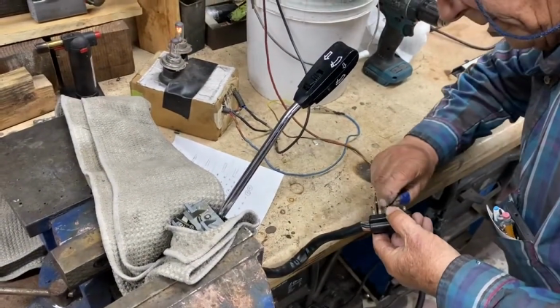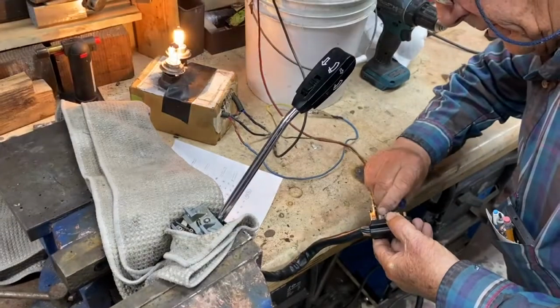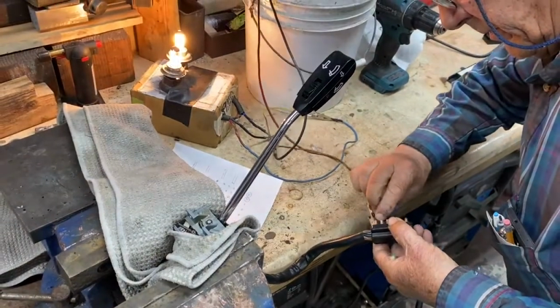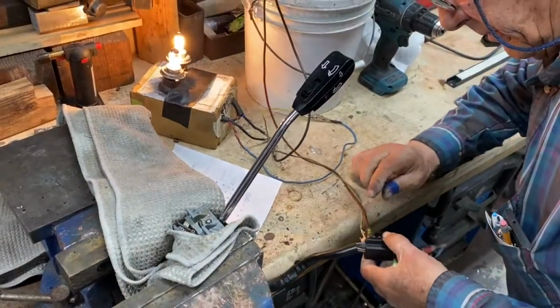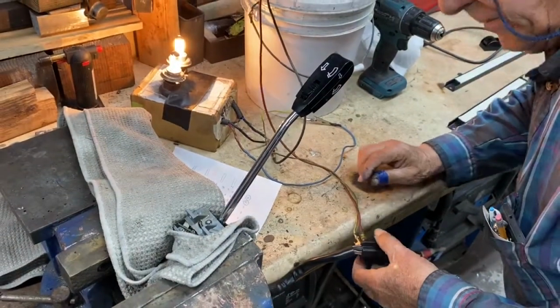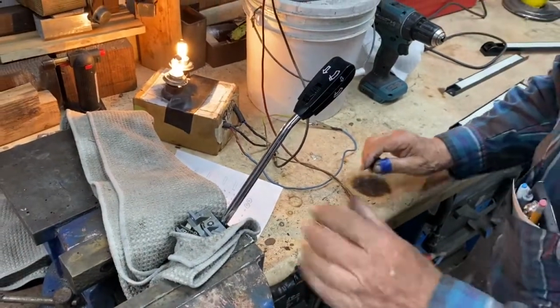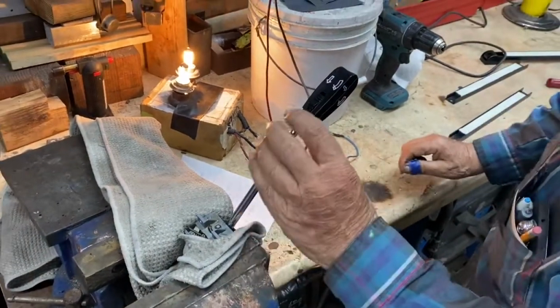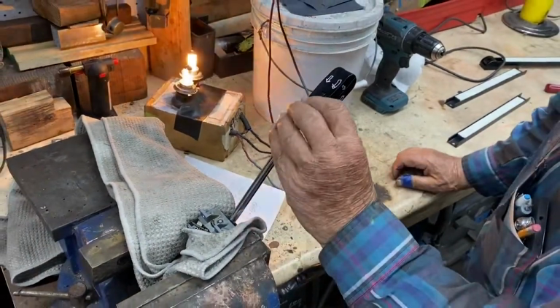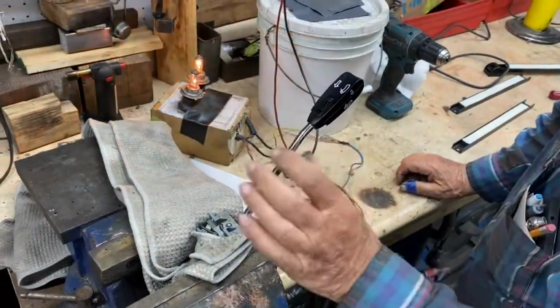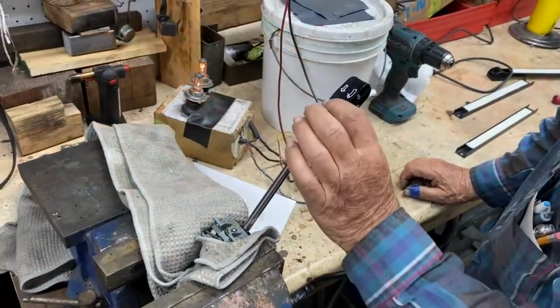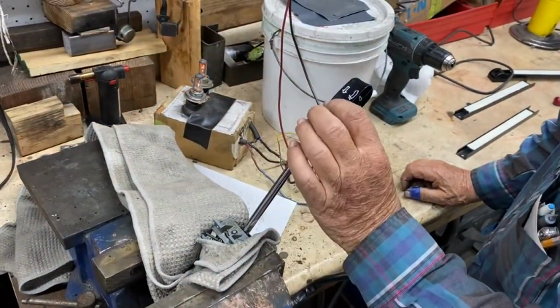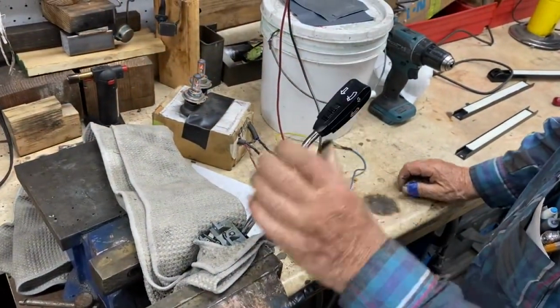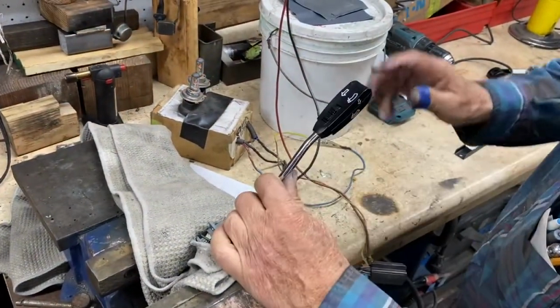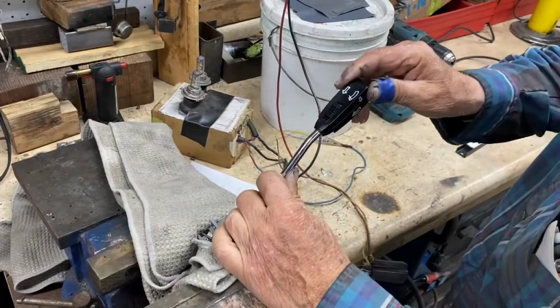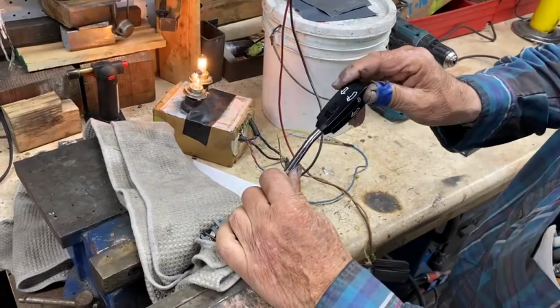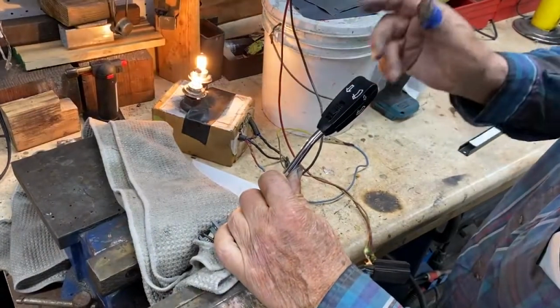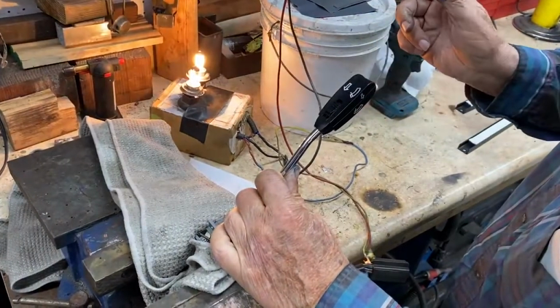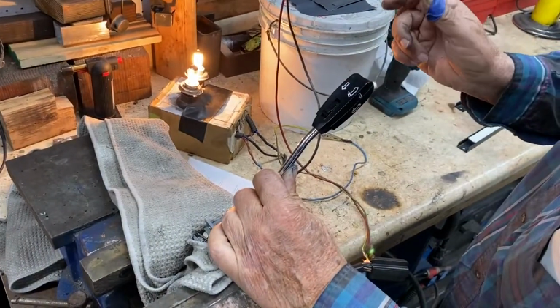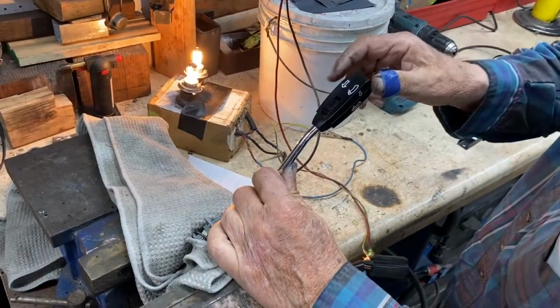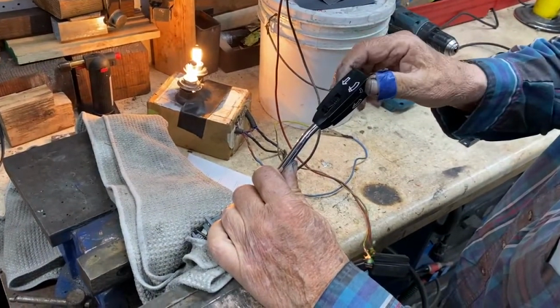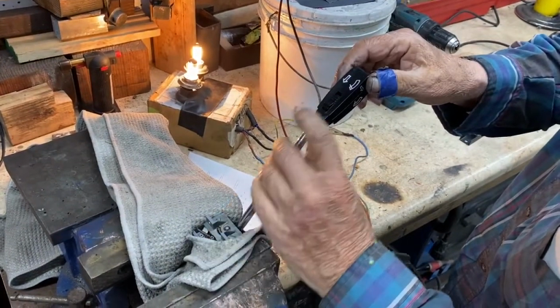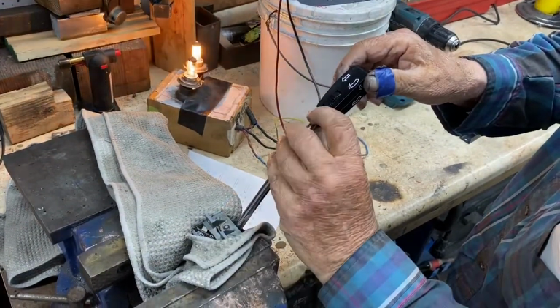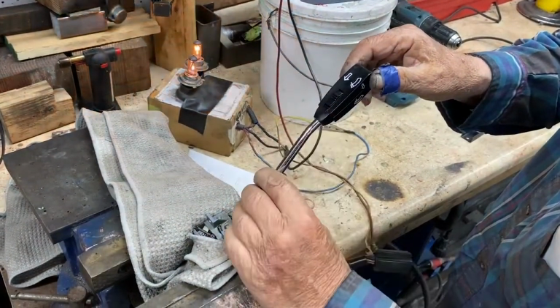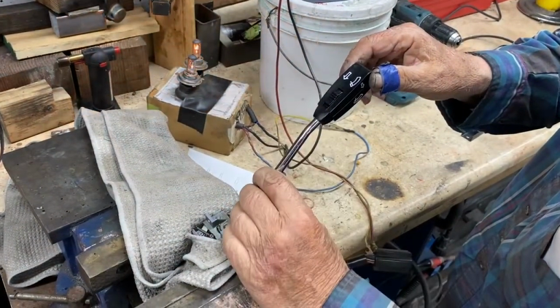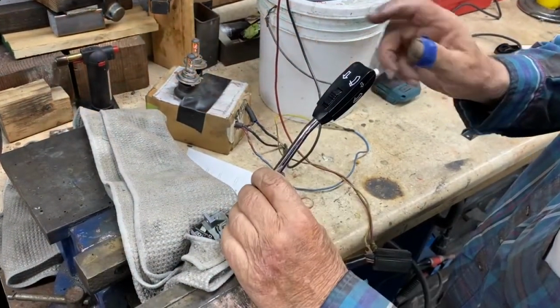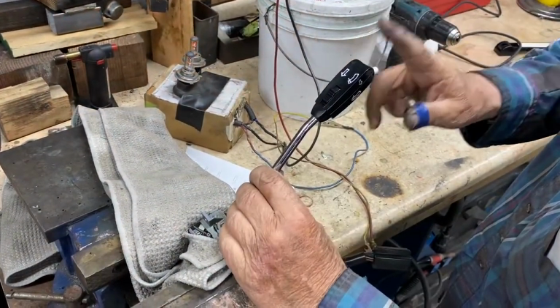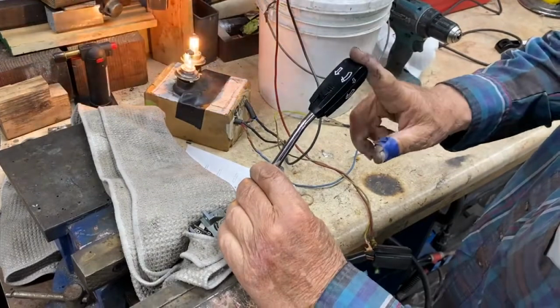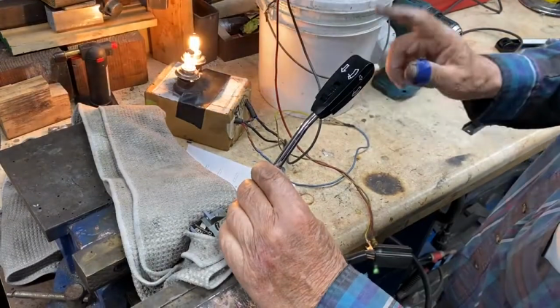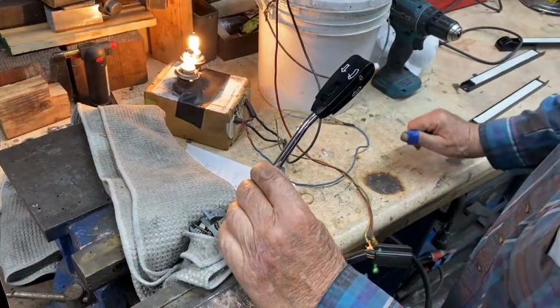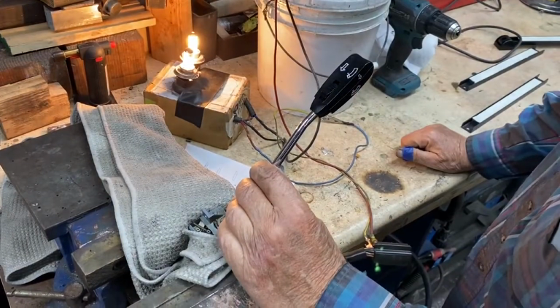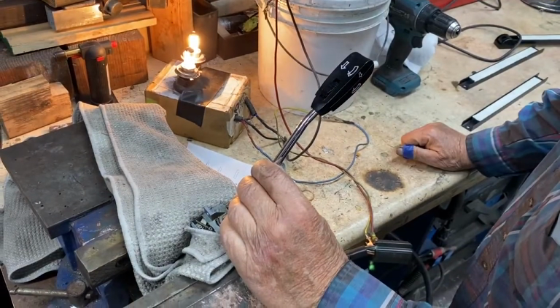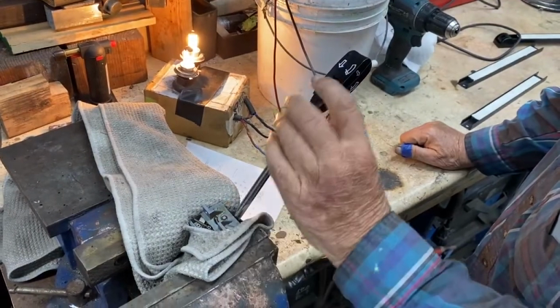This rocker switch has a self-canceling feature in it. So there it's off. It turns on when you push it. You have to turn it off manually, but if it's pushed on the end like that, it will come off.